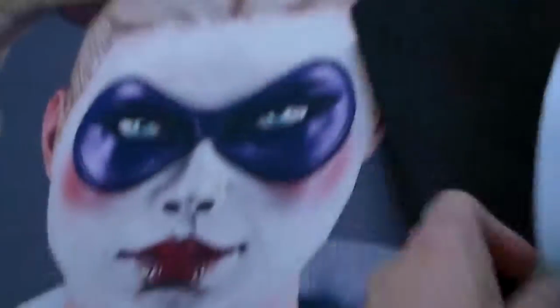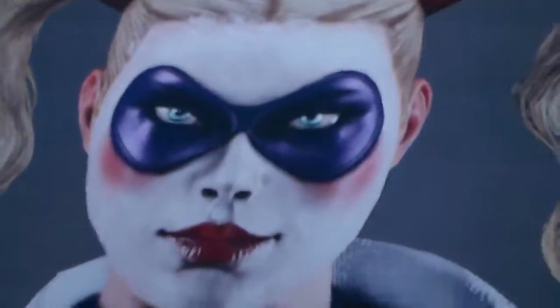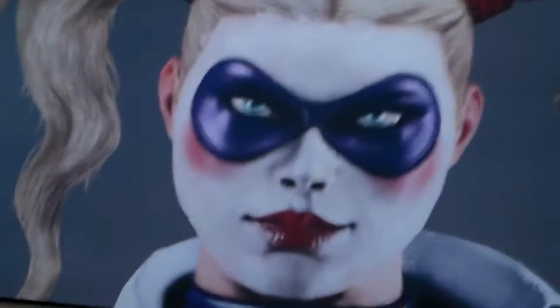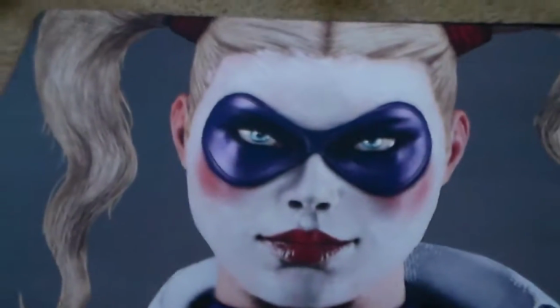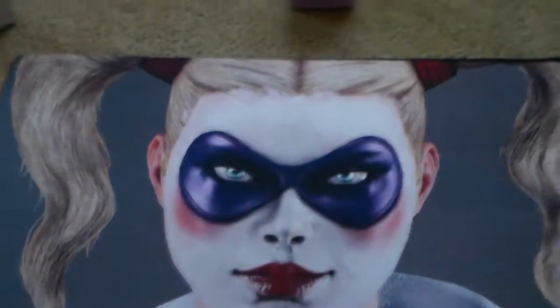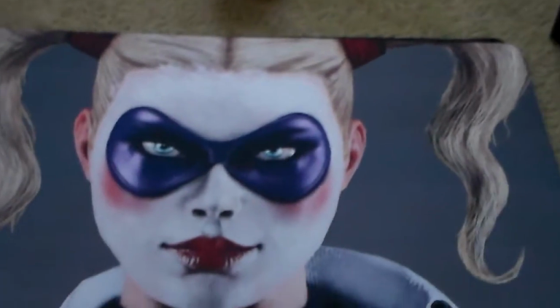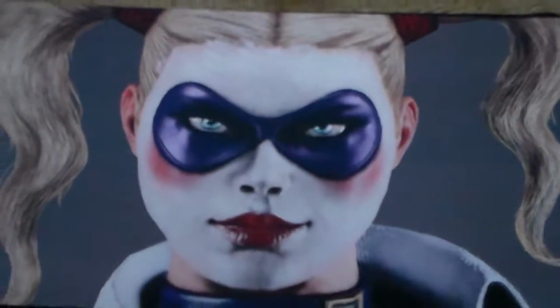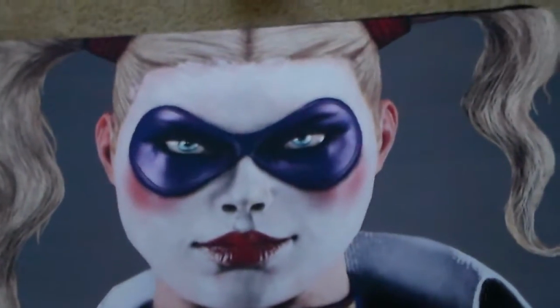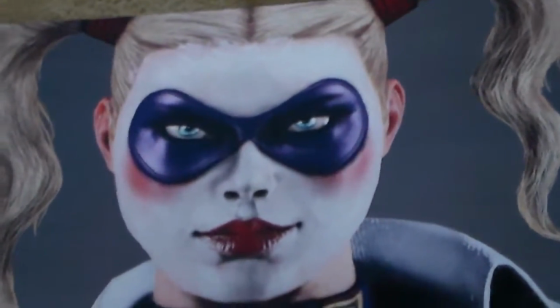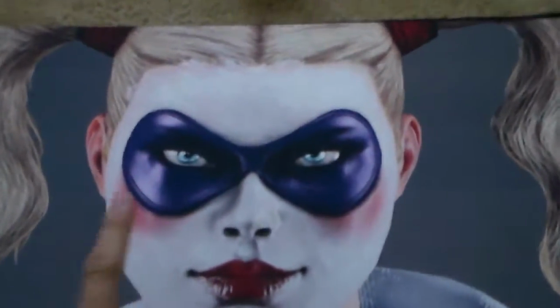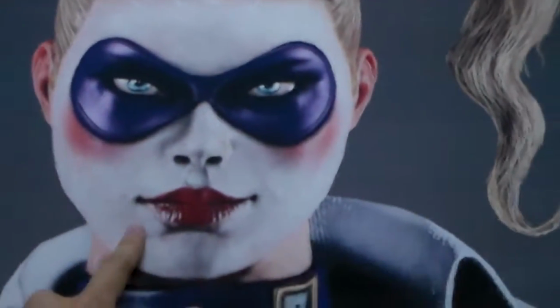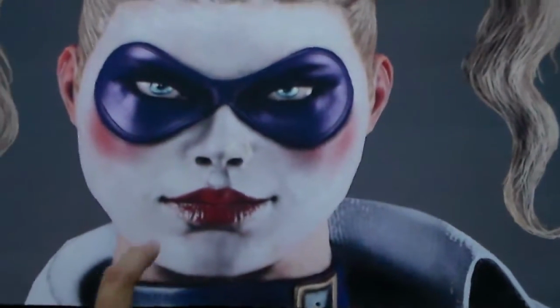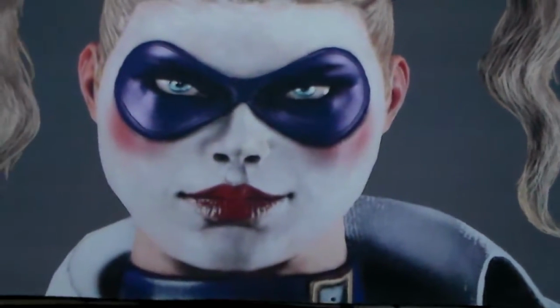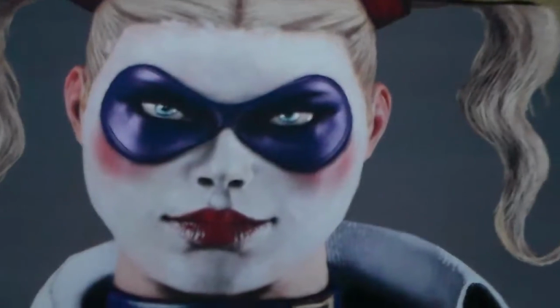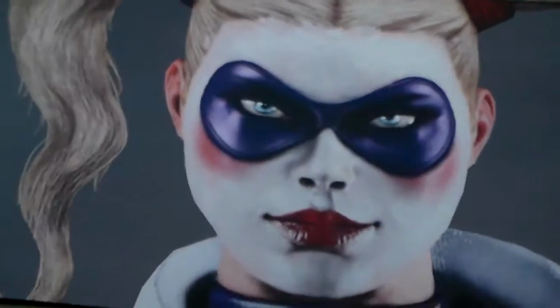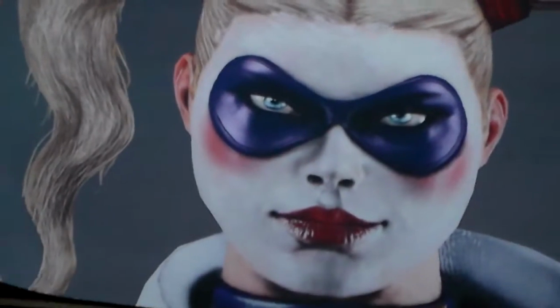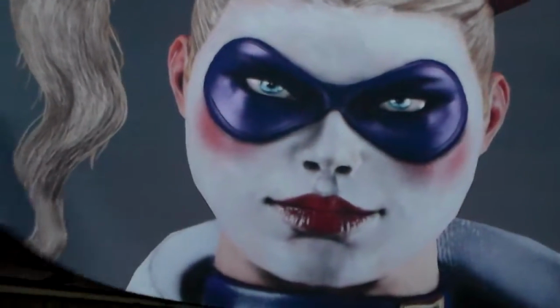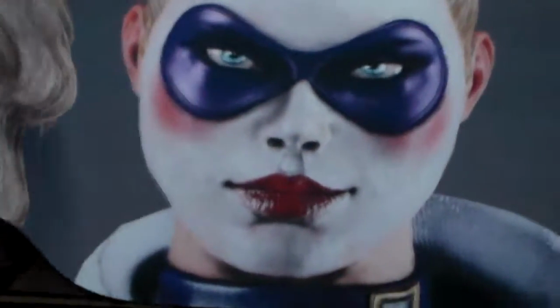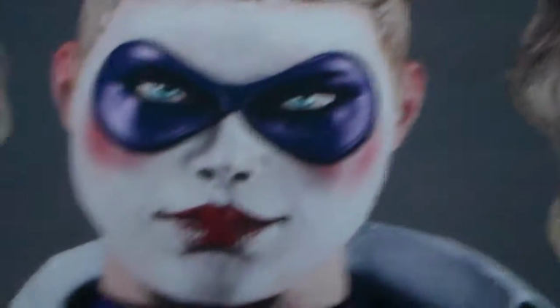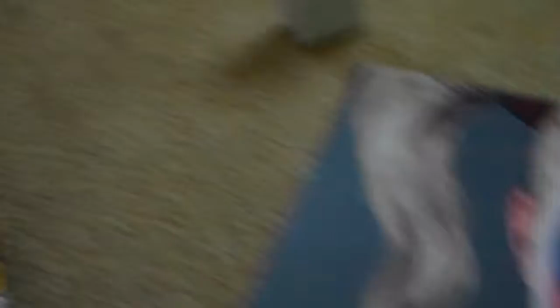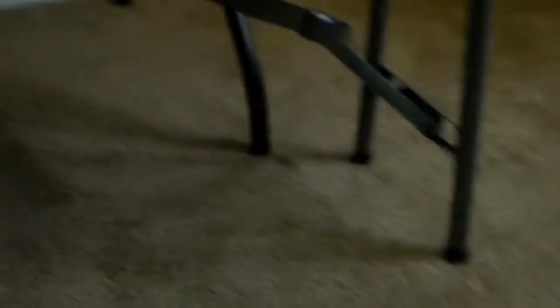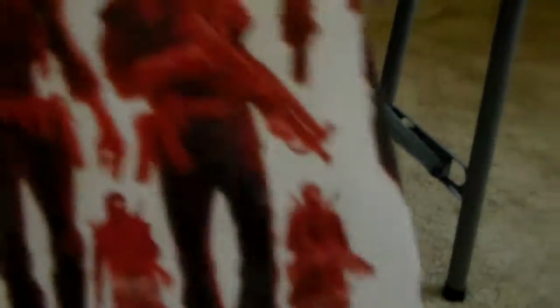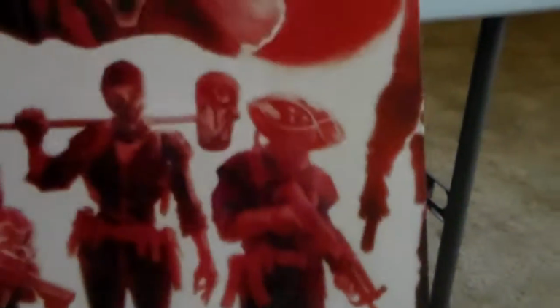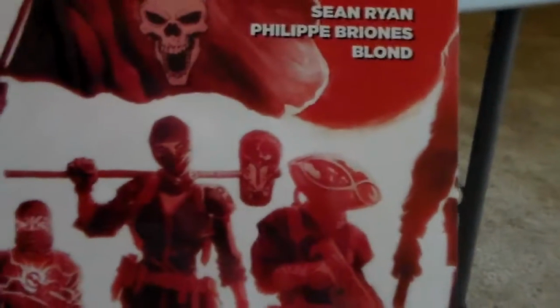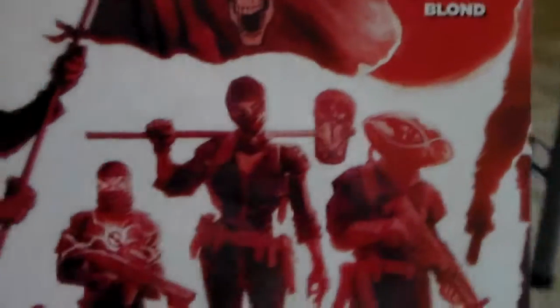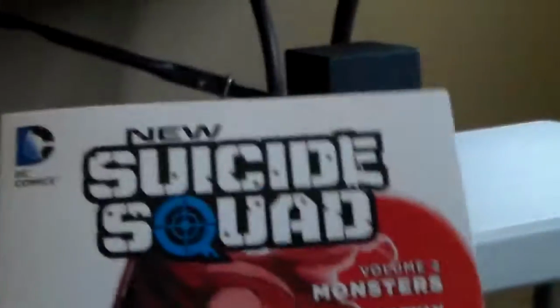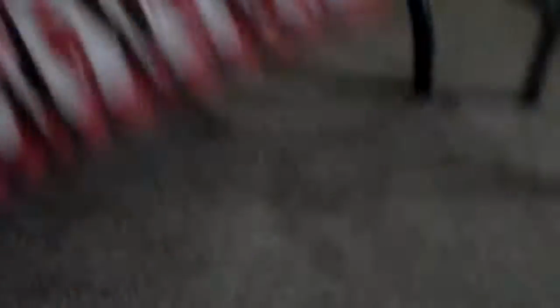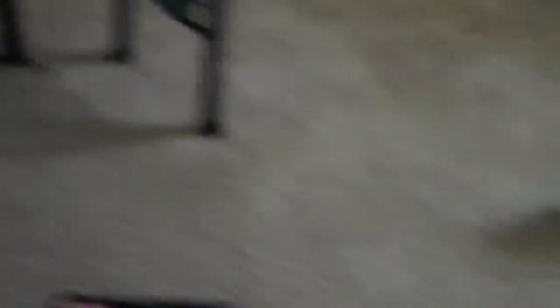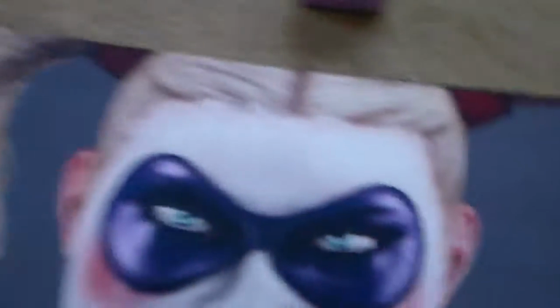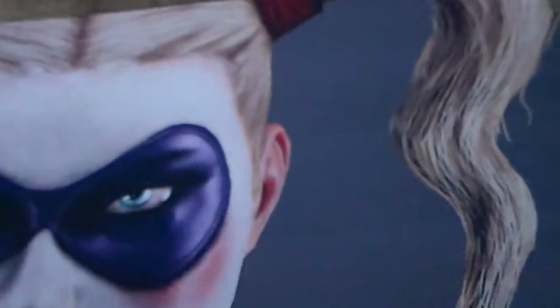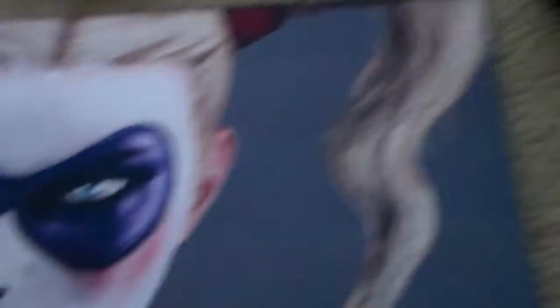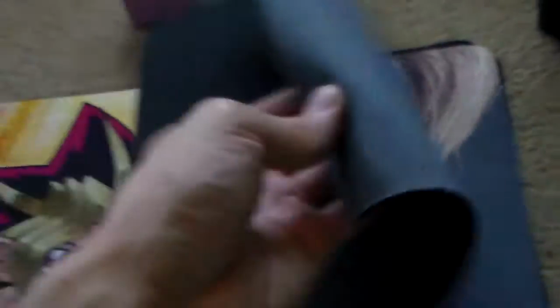And the next one is Harley Quinn. This is her Arkham Asylum outfit. She's in the Suicide Squad — this is the newest one they released, New Suicide Squad.